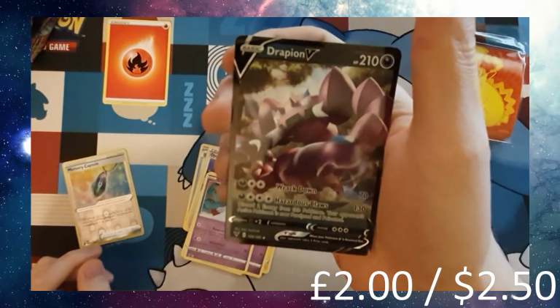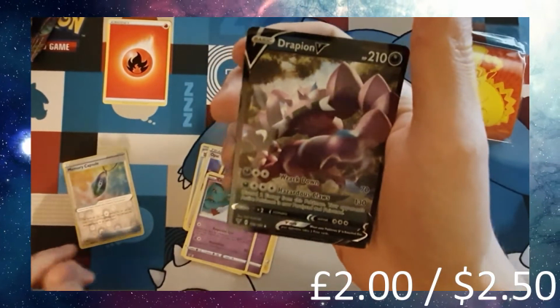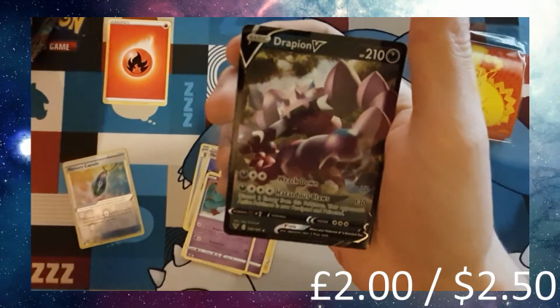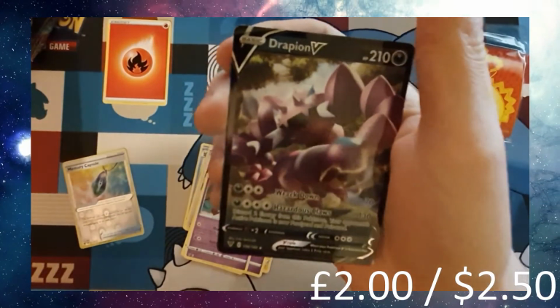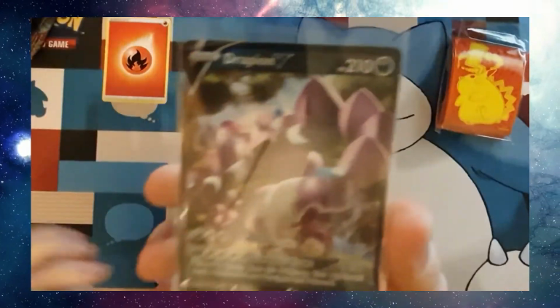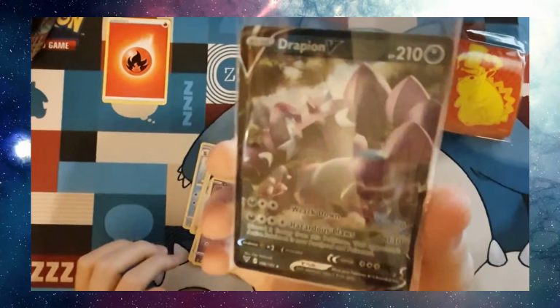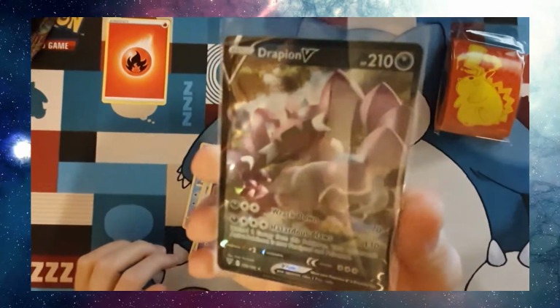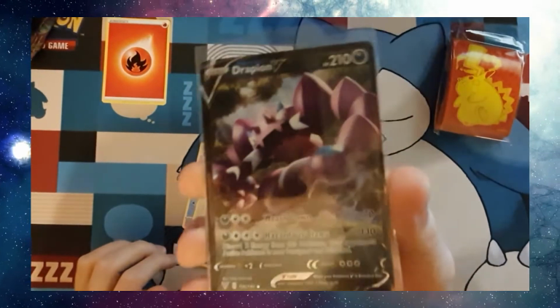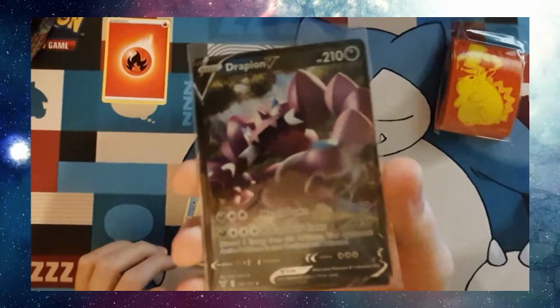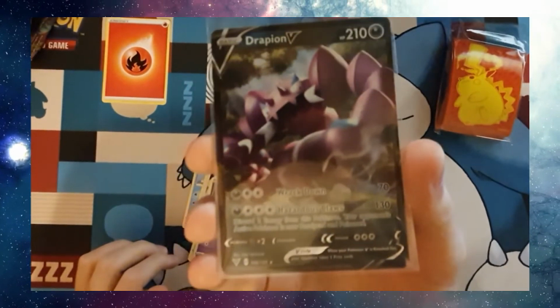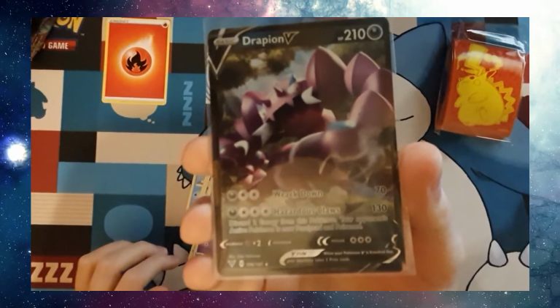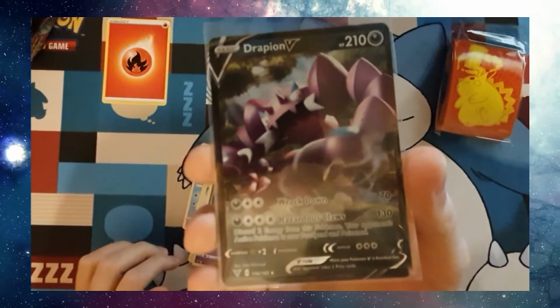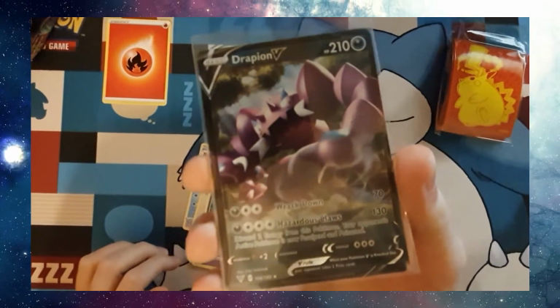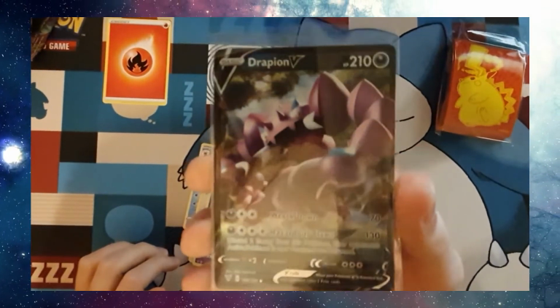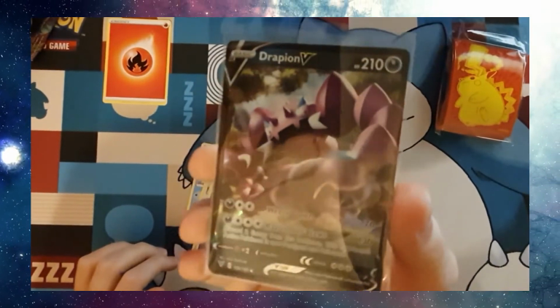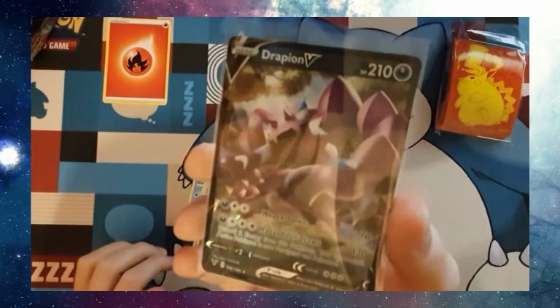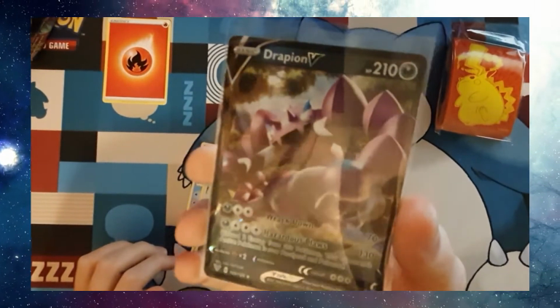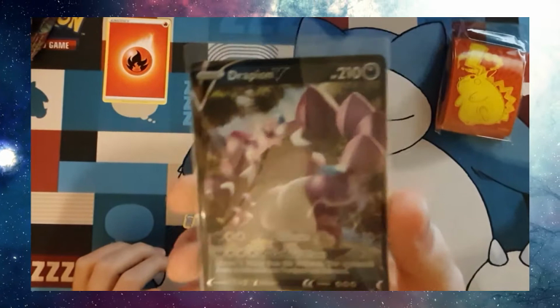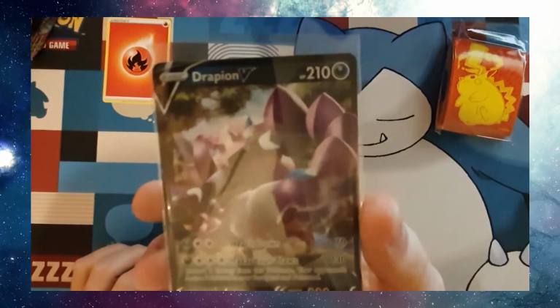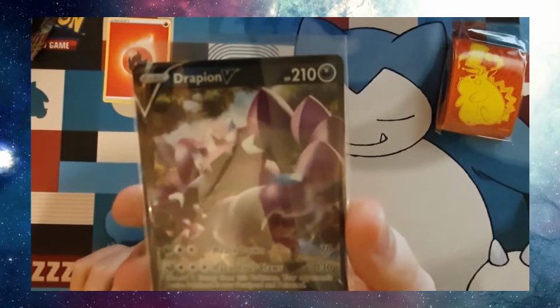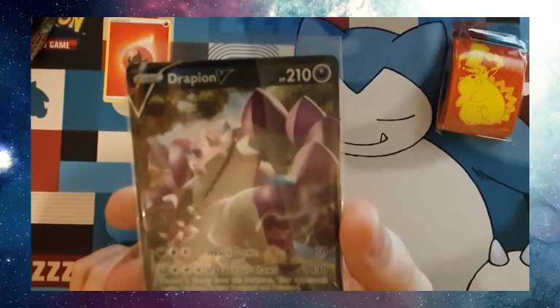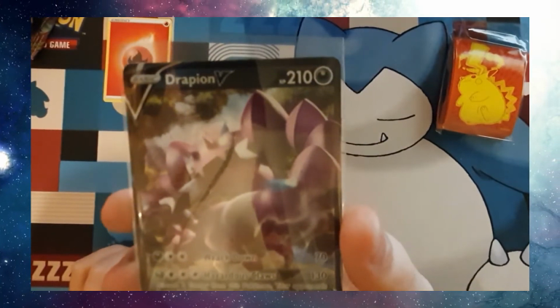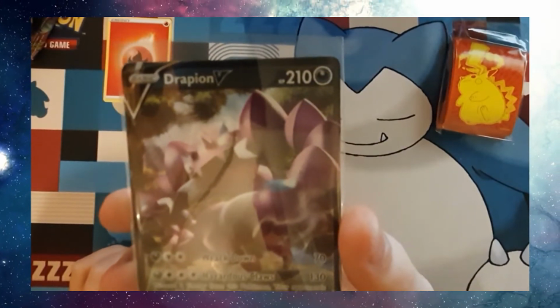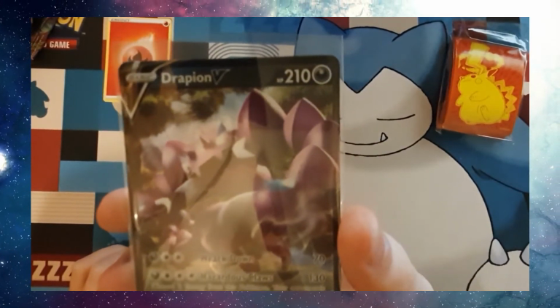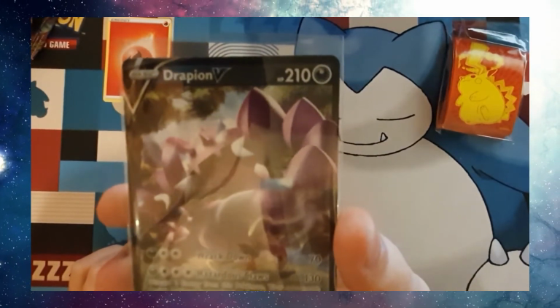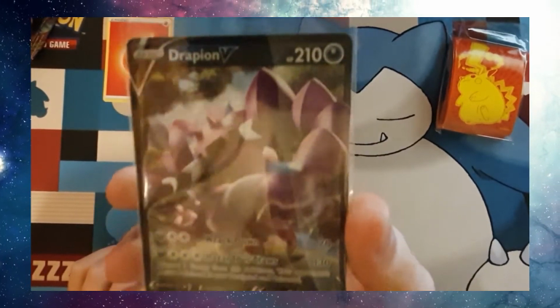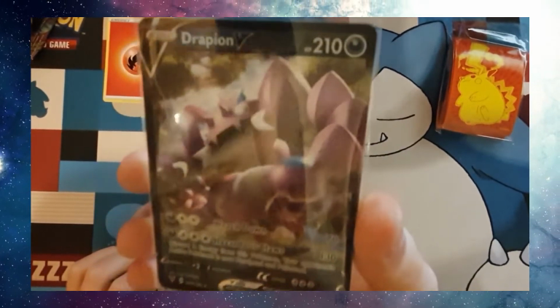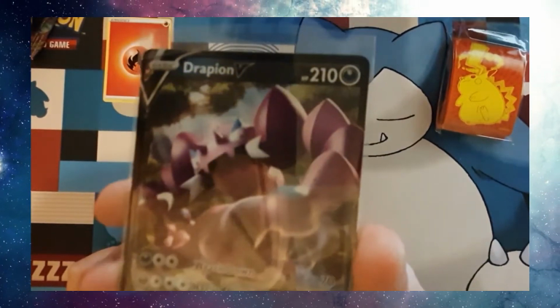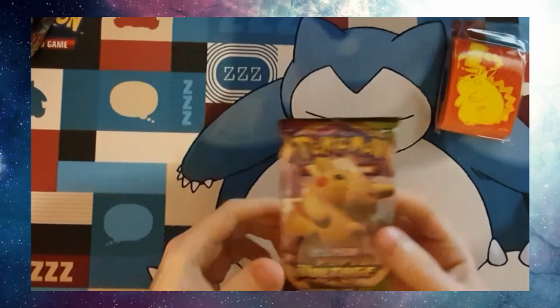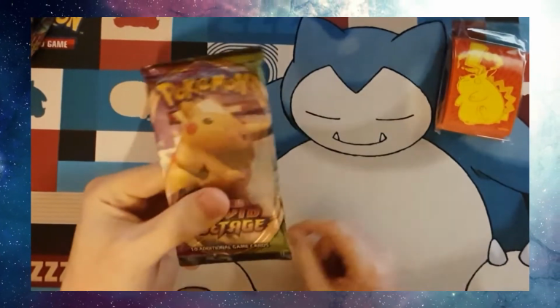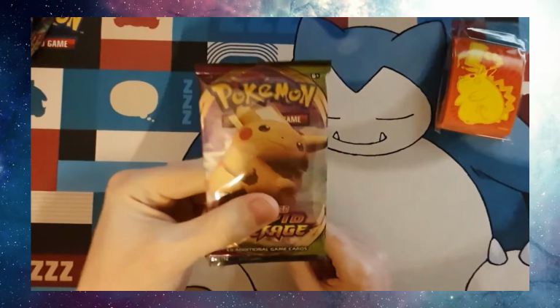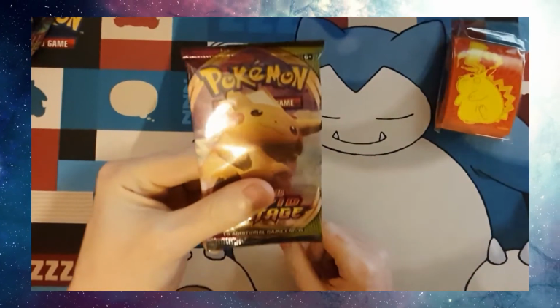I'll take it. Drapion's just a bit of a weird looking one, isn't he? His arms are ears — or his ears are arms. Next pack, Pikachu. Hope to see a Pikachu inside.